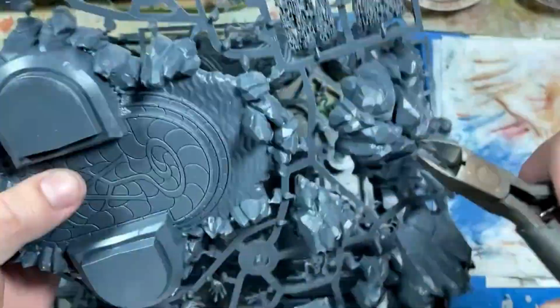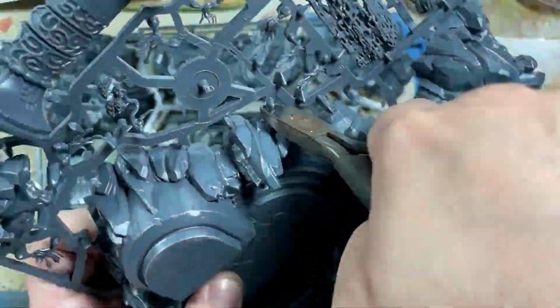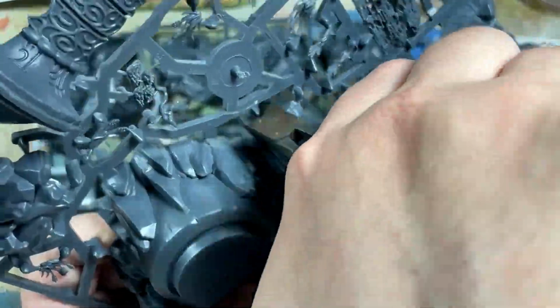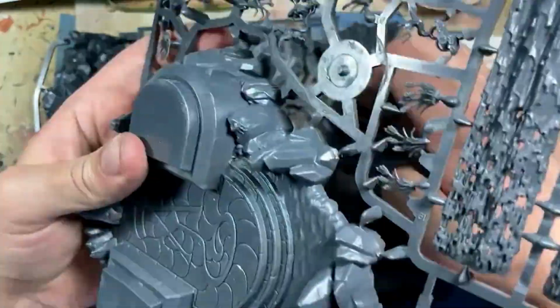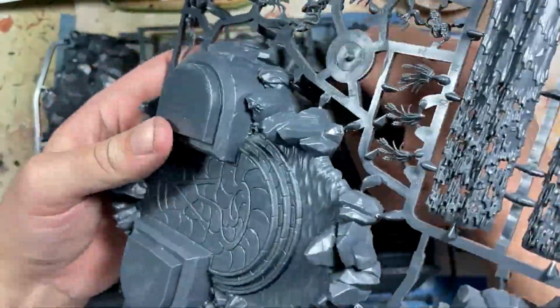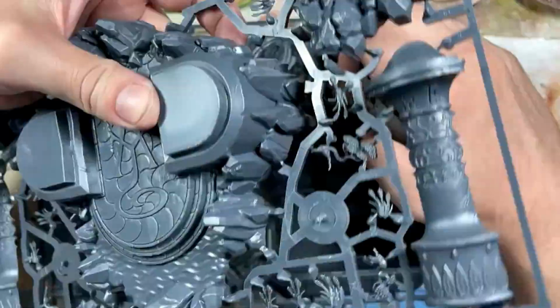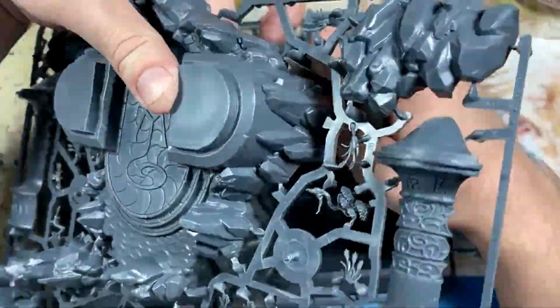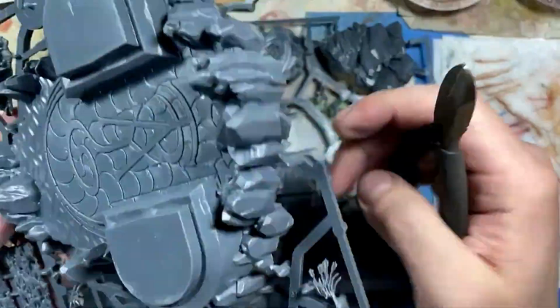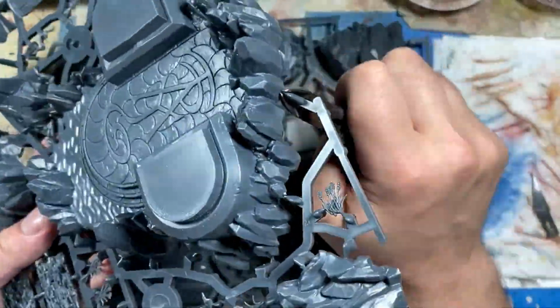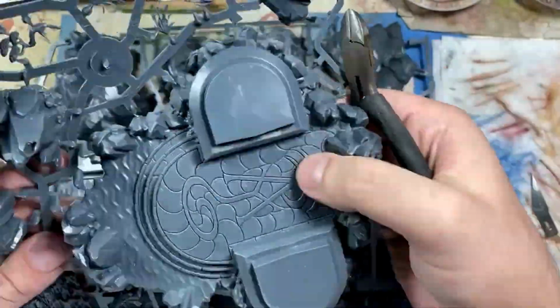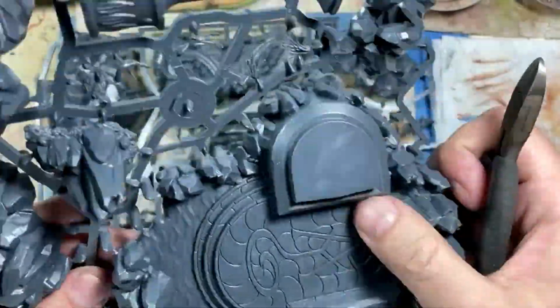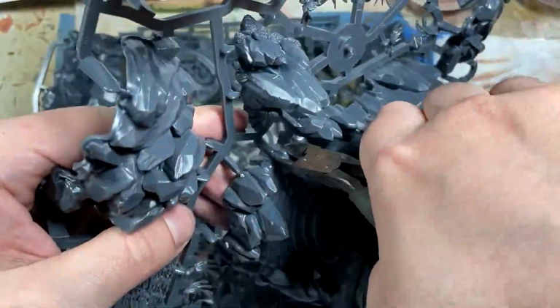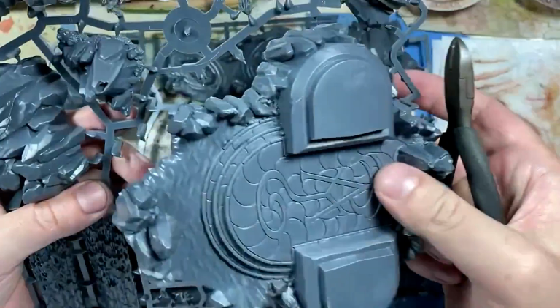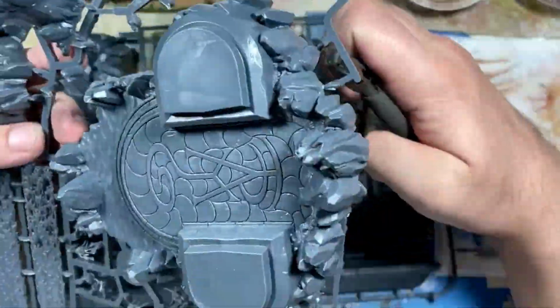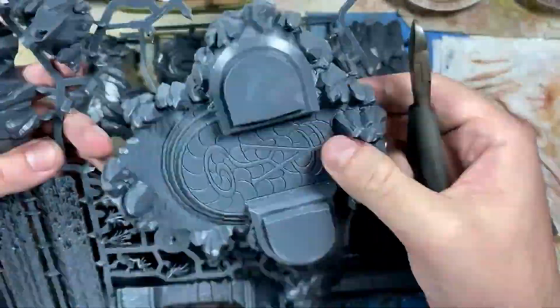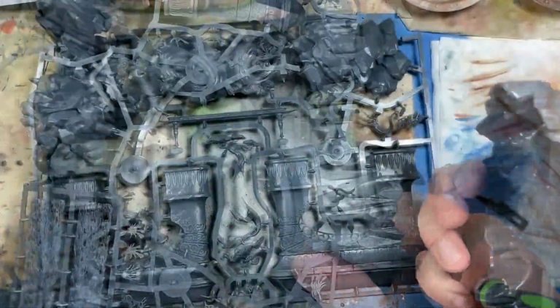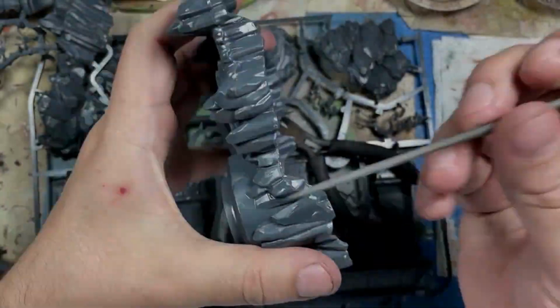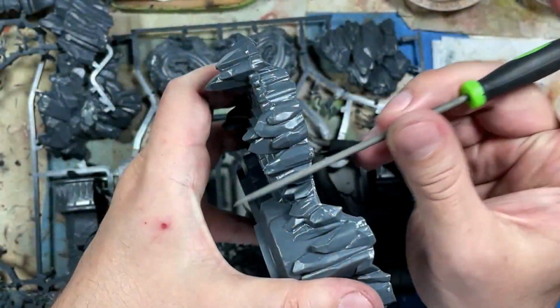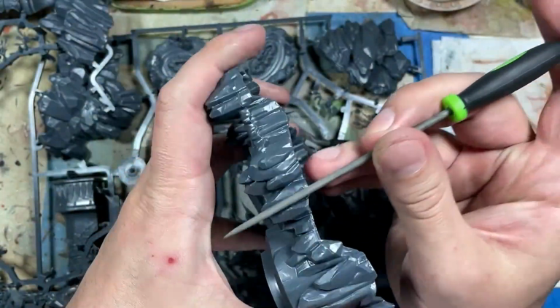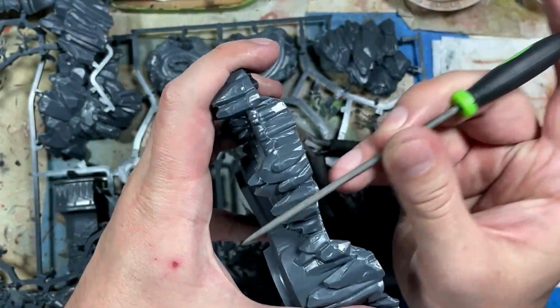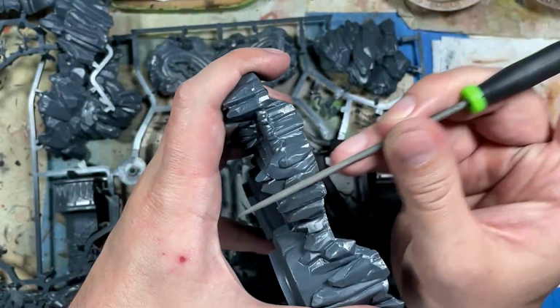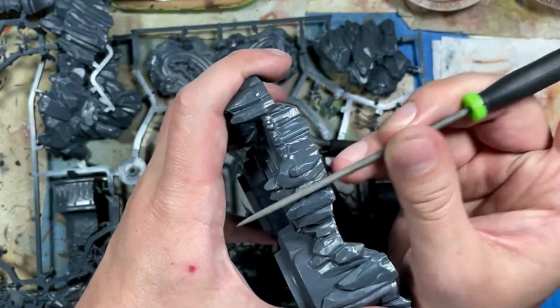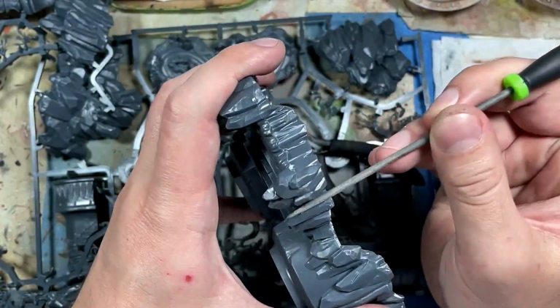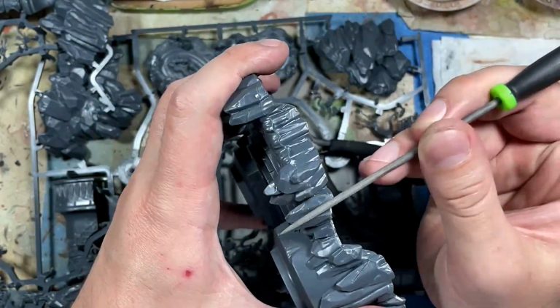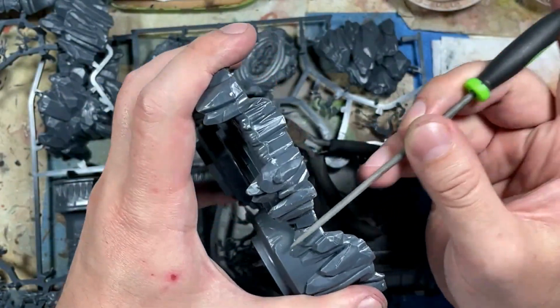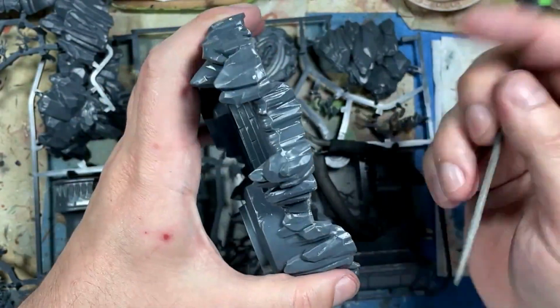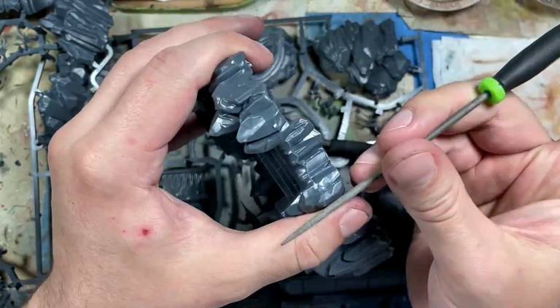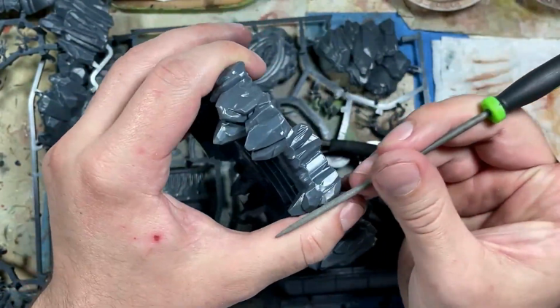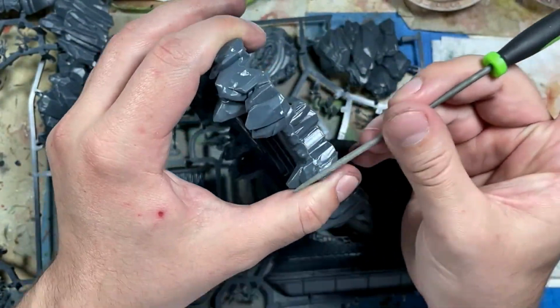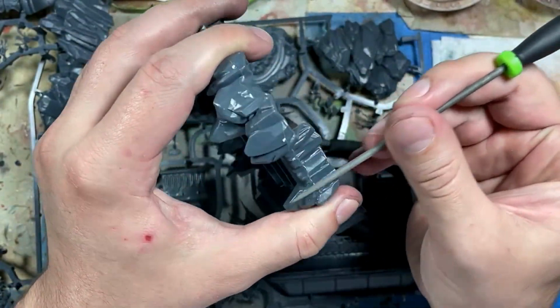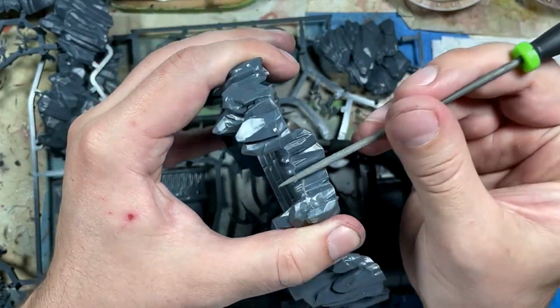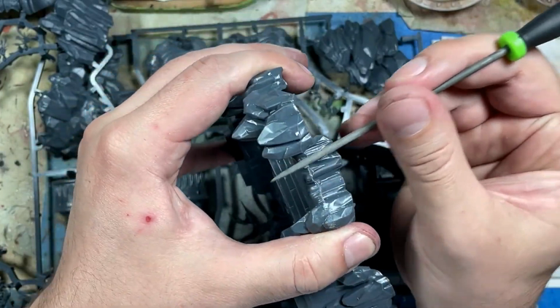We're going to start off with assembly by taking the things off the sprues. There's going to be a bunch of huge mold lines on the rocks, so a good file can easily get rid of that.